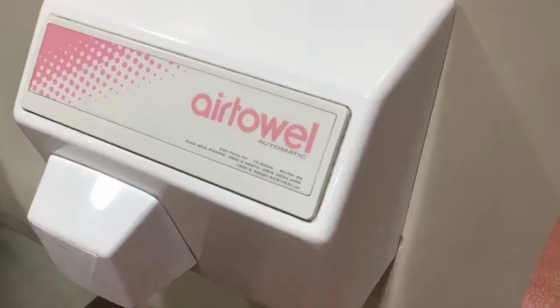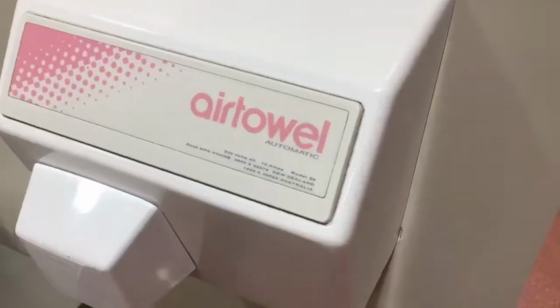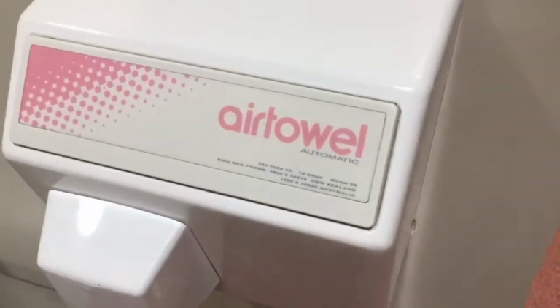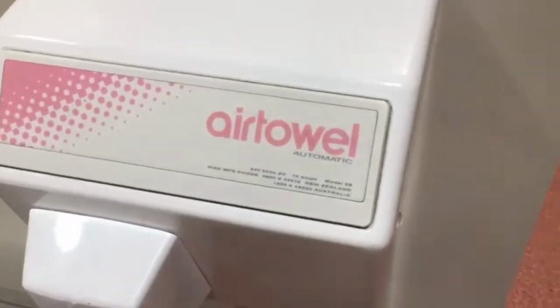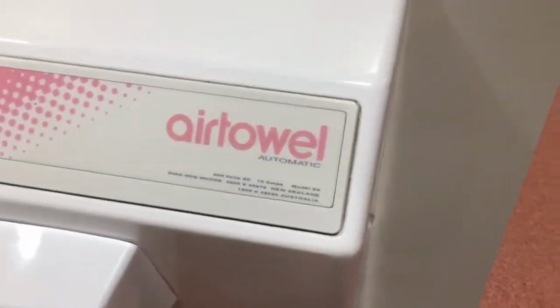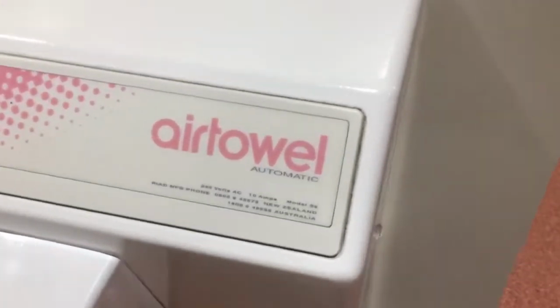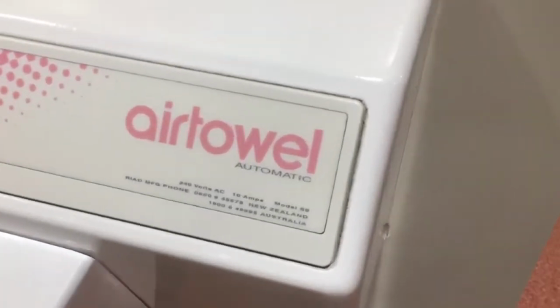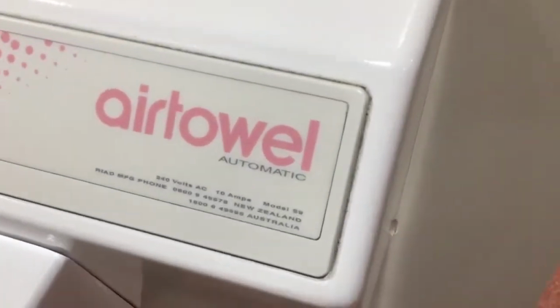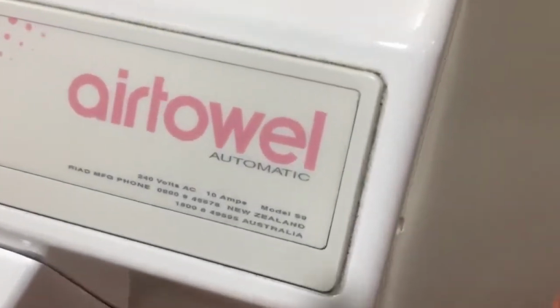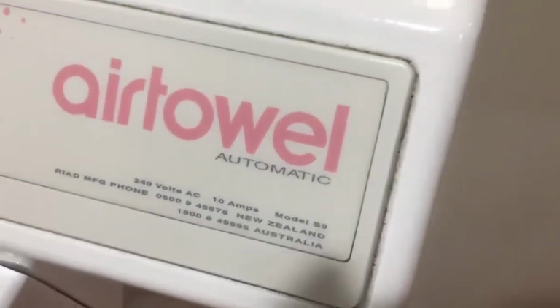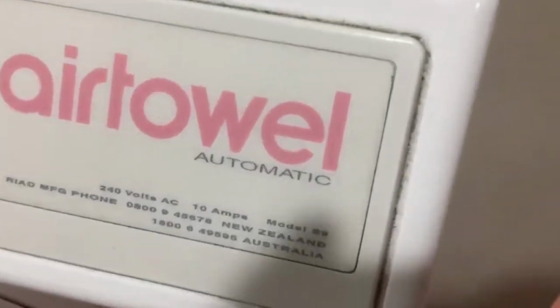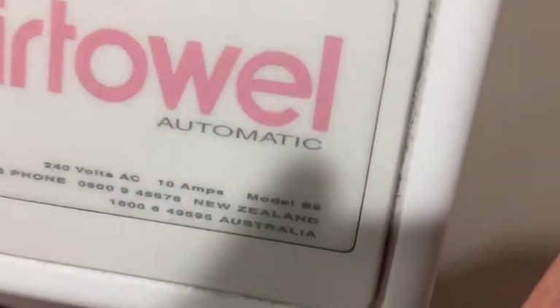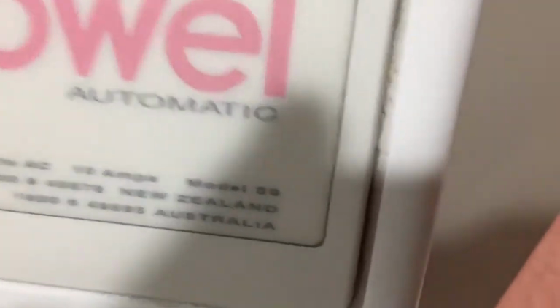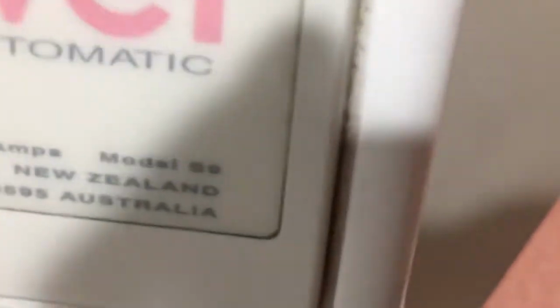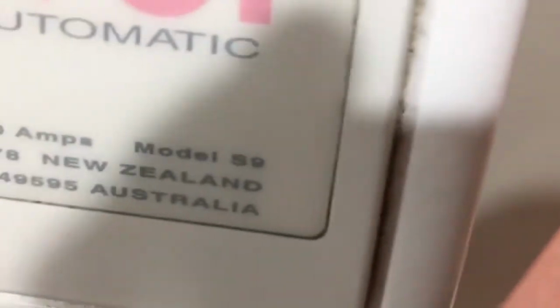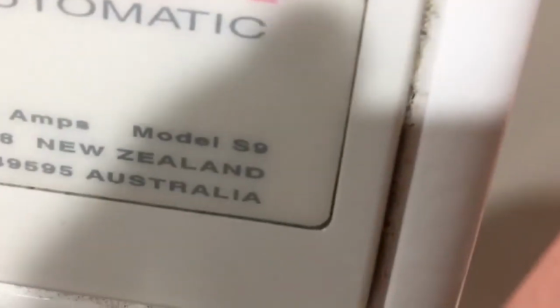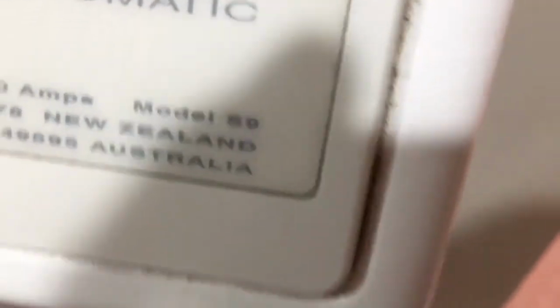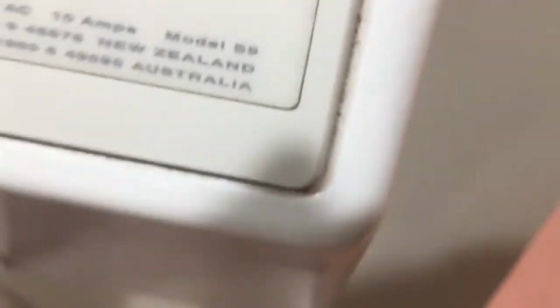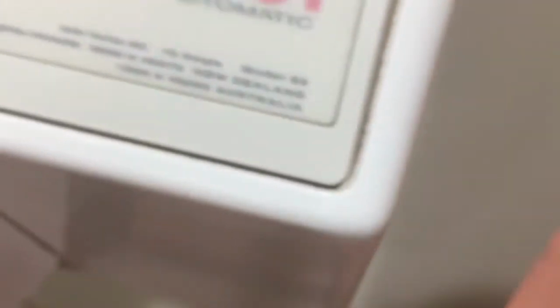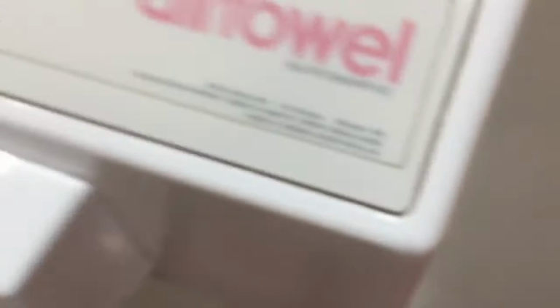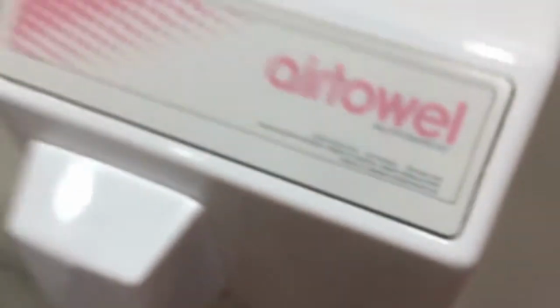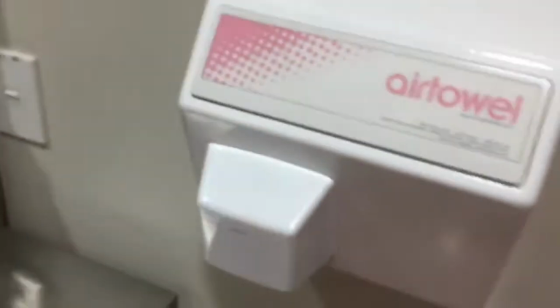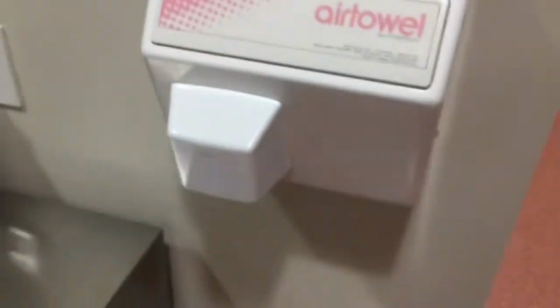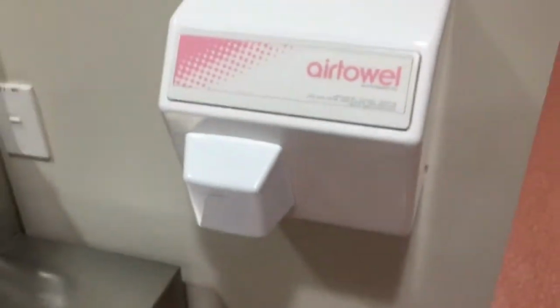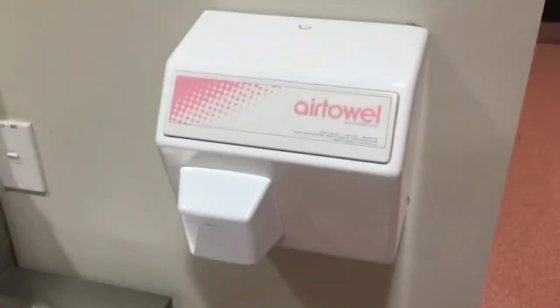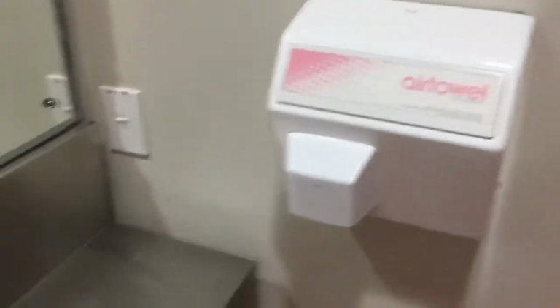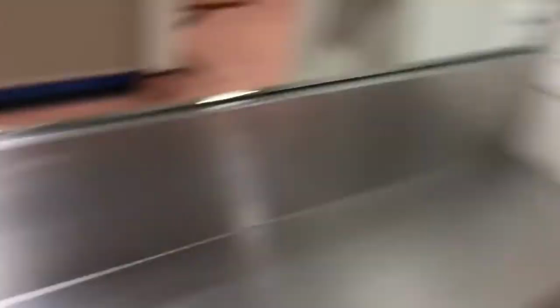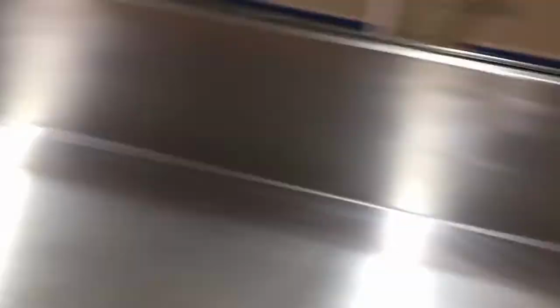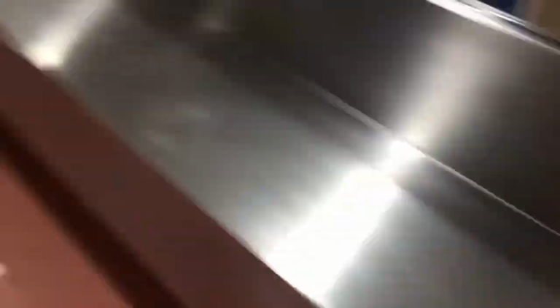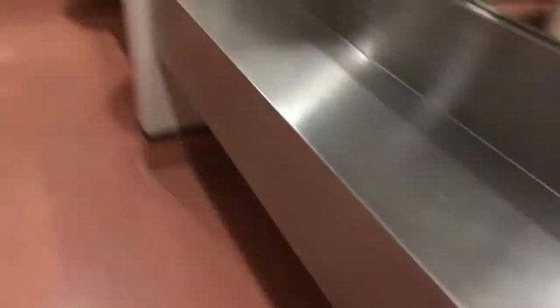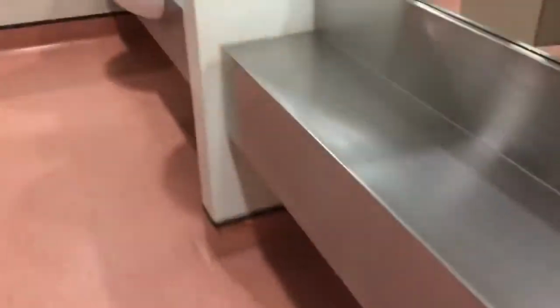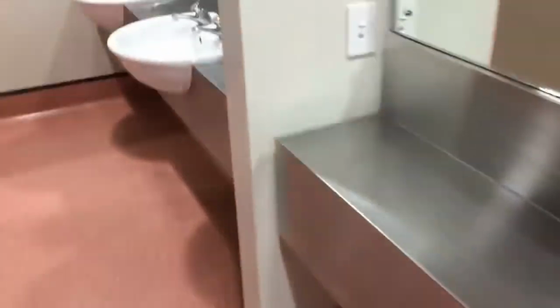Hello guys, today we've got an Airtown Automatic Model S9 Hand Drive. So let's give it a test and see how we go.